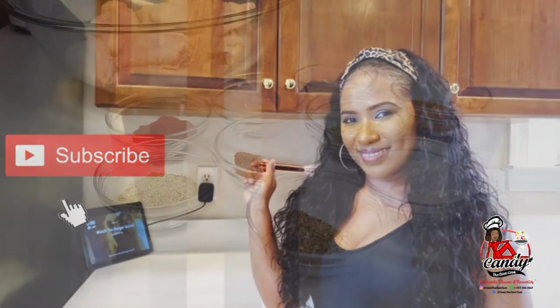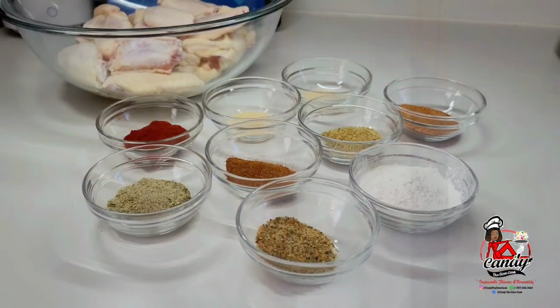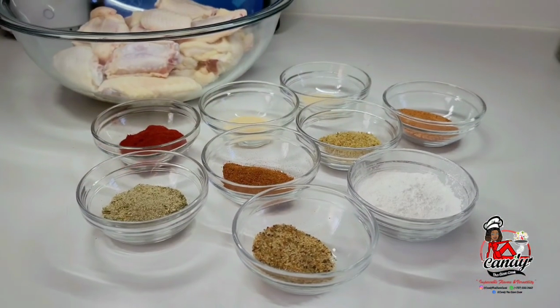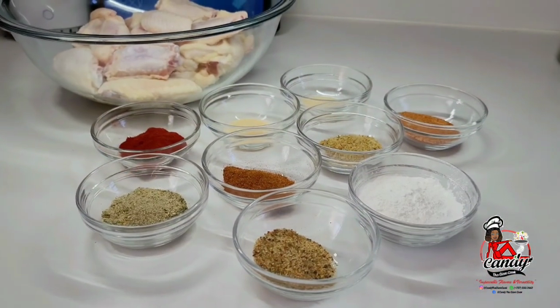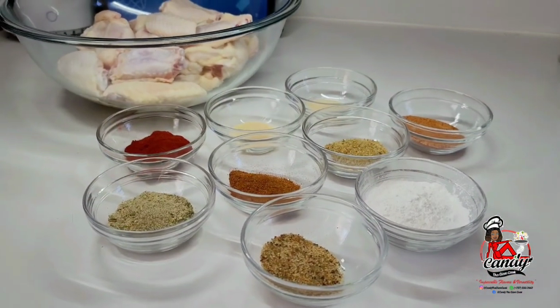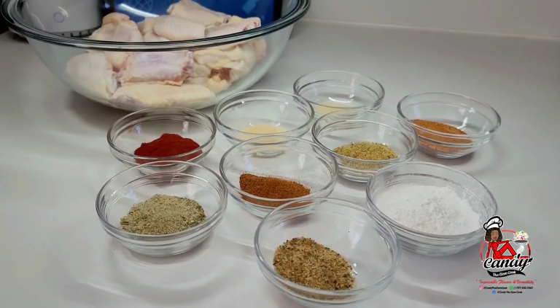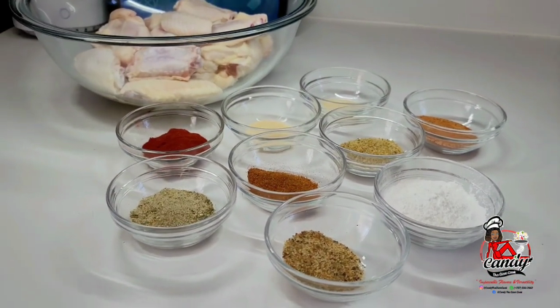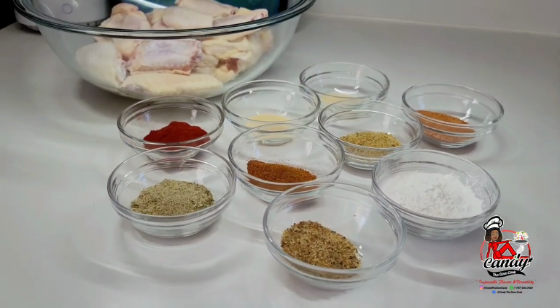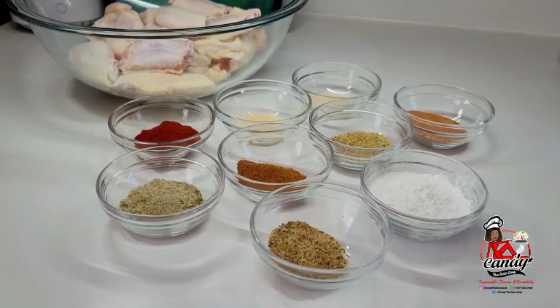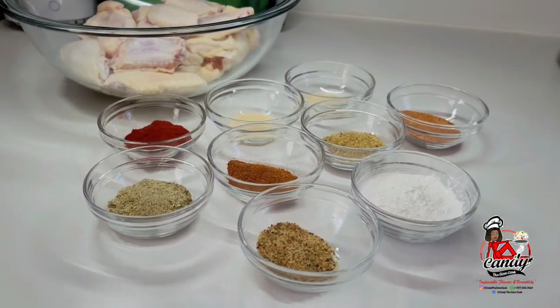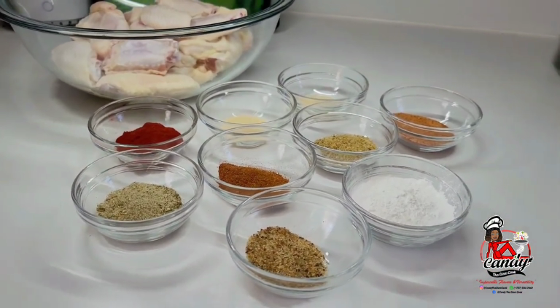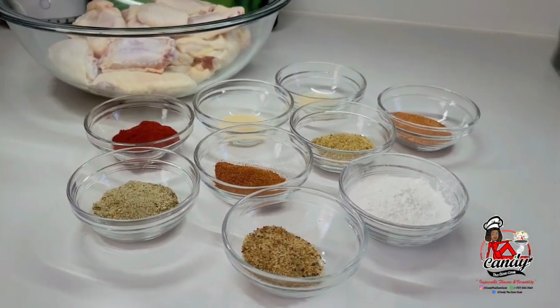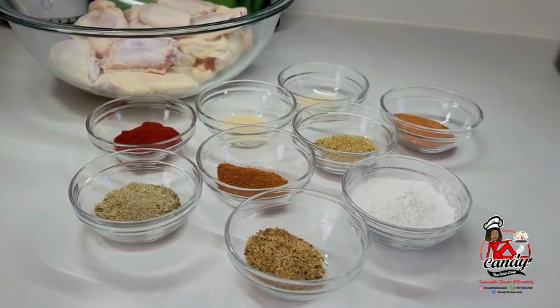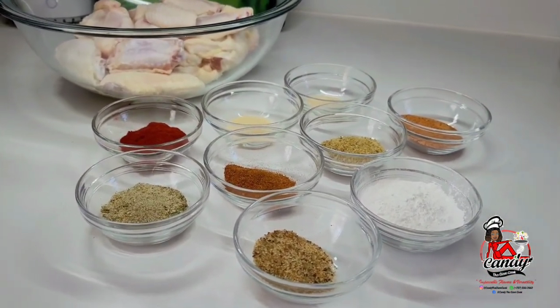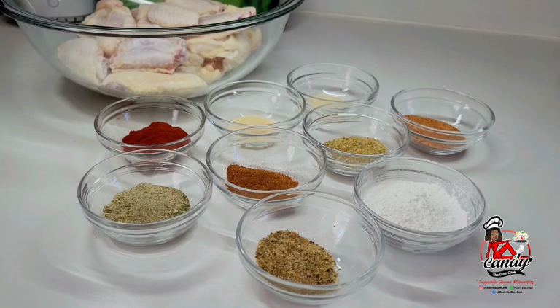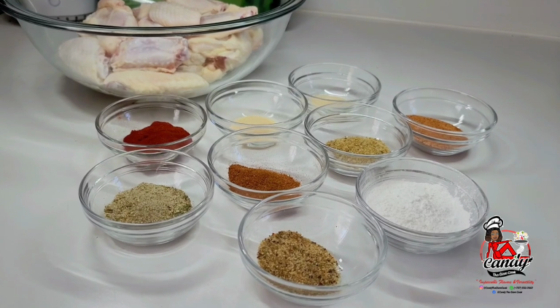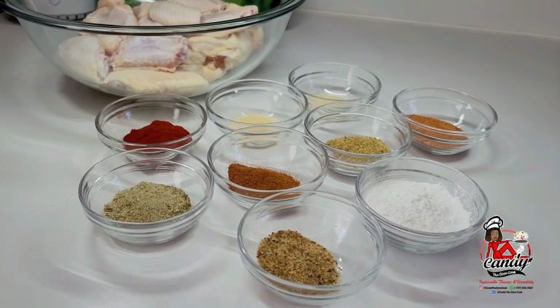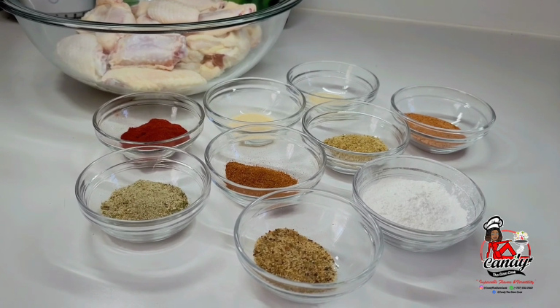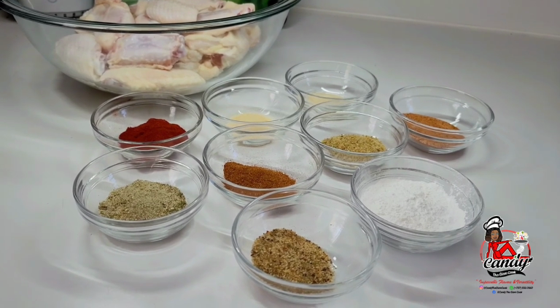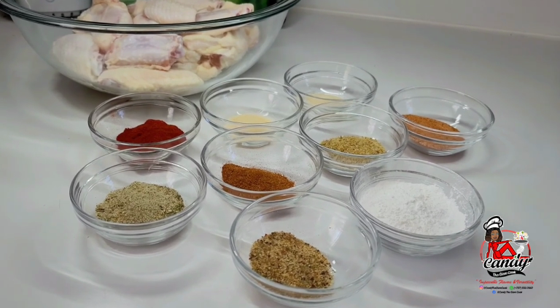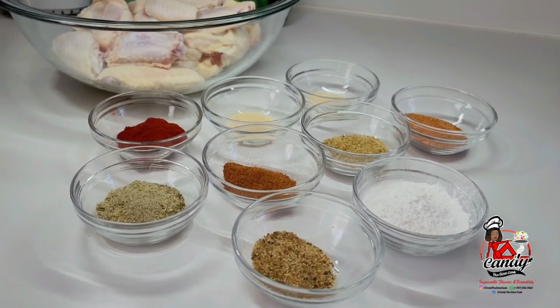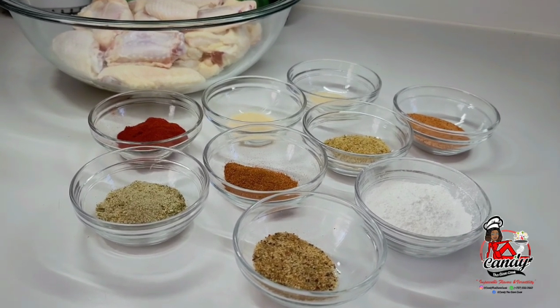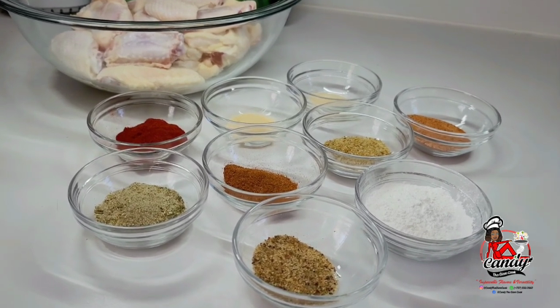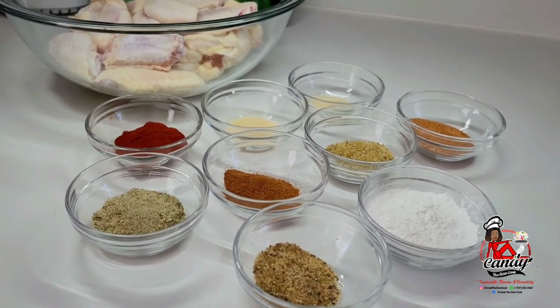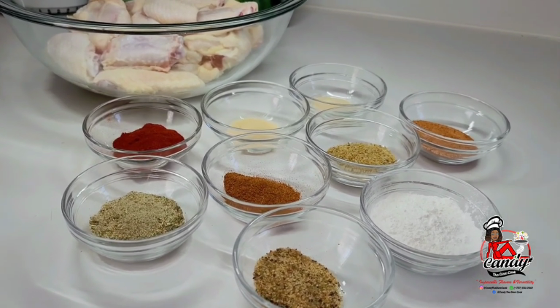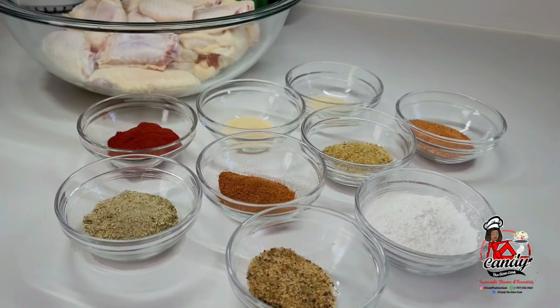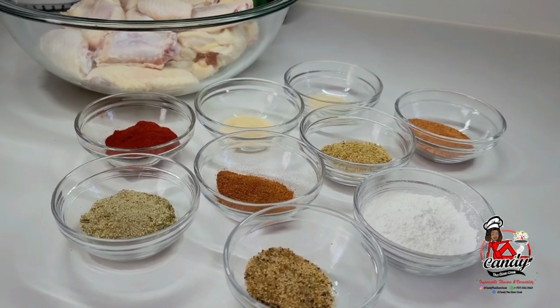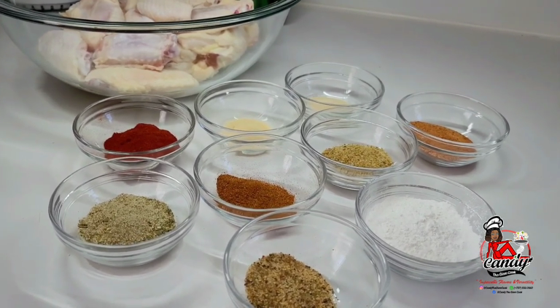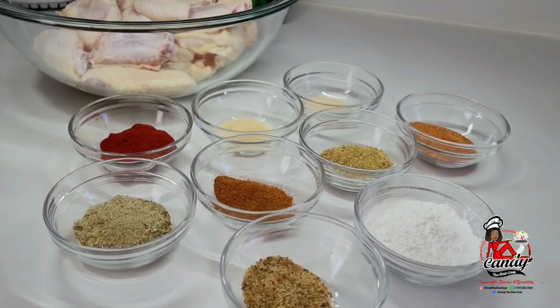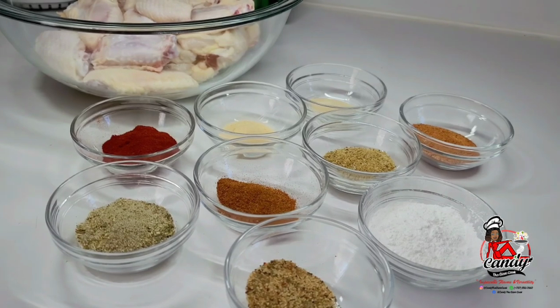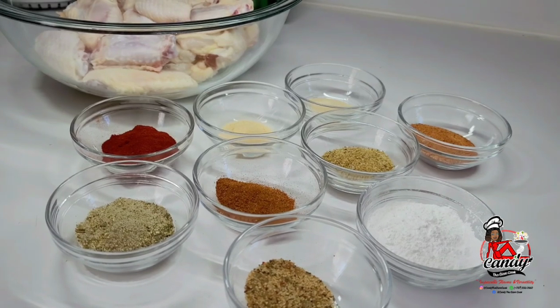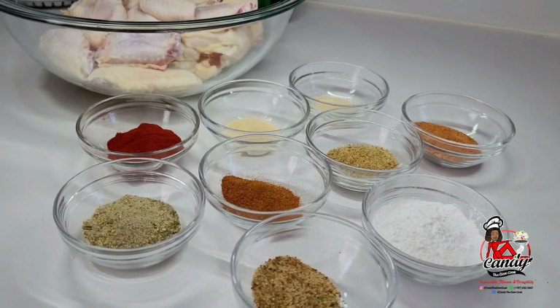Hi my loves and welcome back to my channel. Today I will be sharing a recipe for sweet chili garlic wings. To get started, here are the ingredients that I will be using.